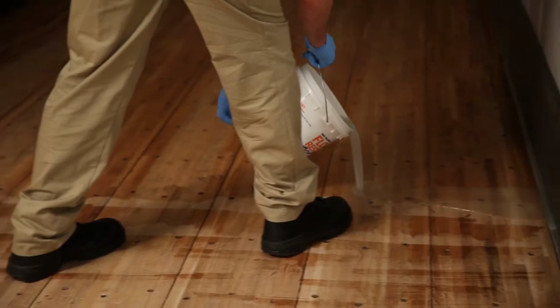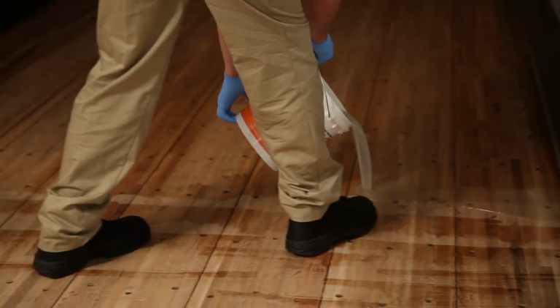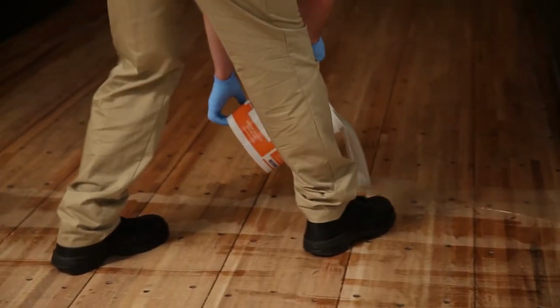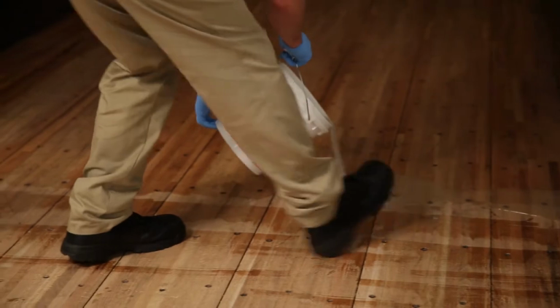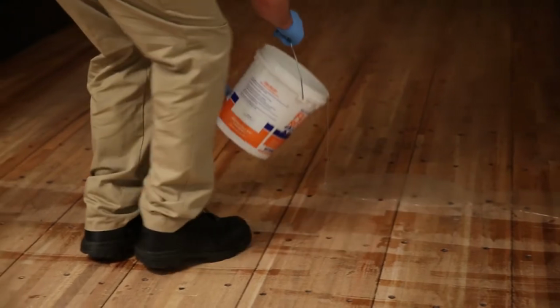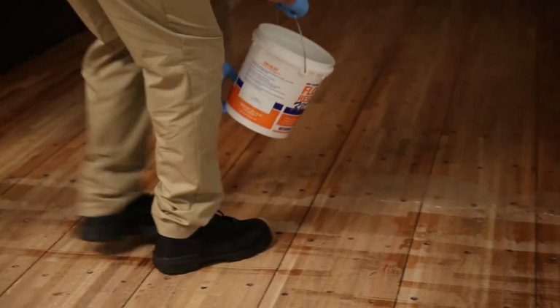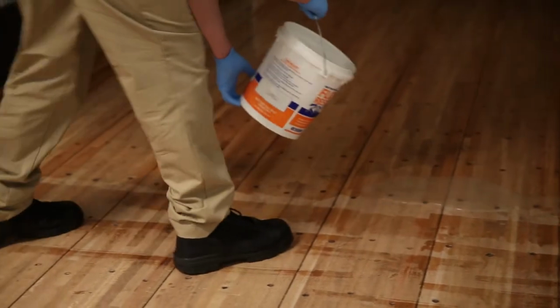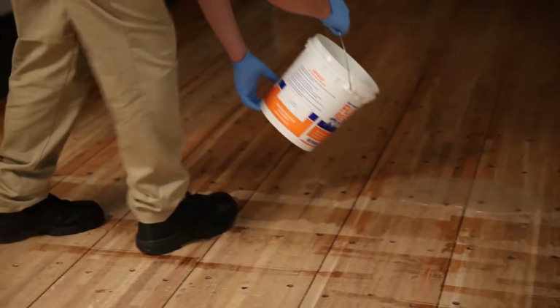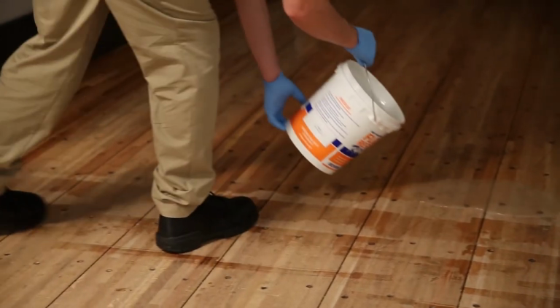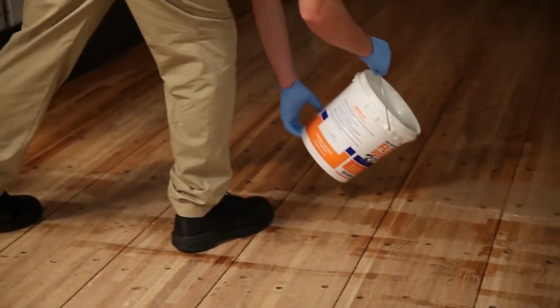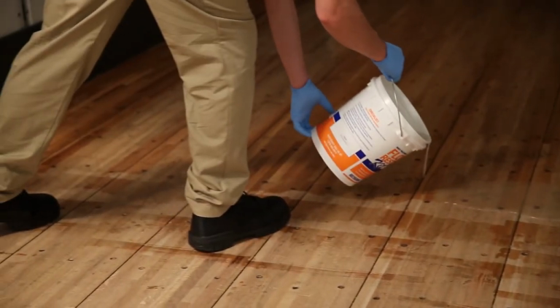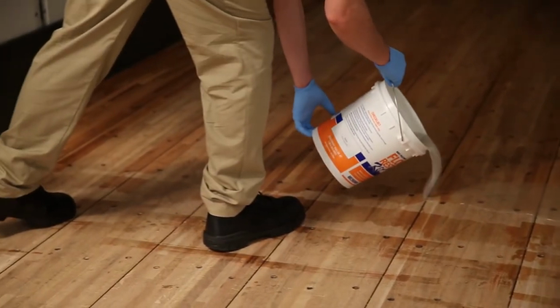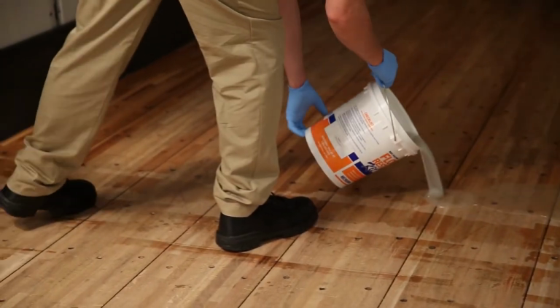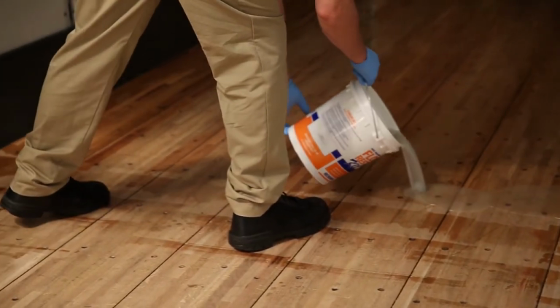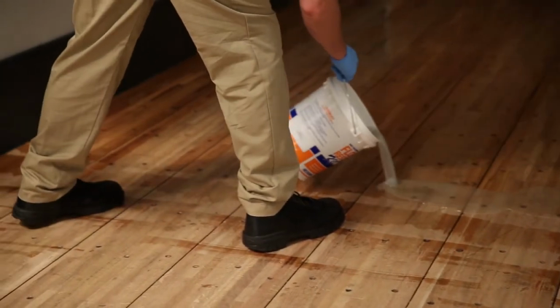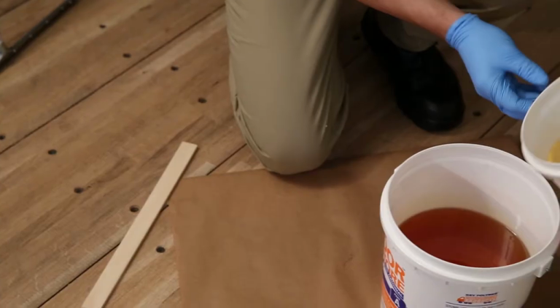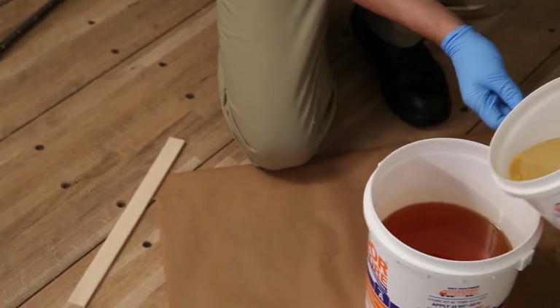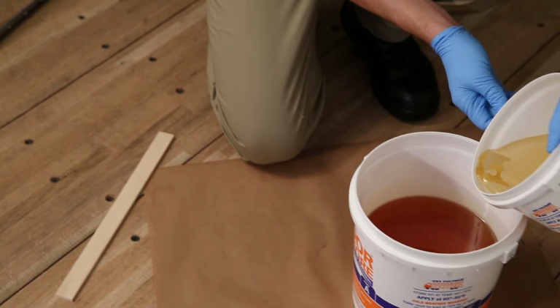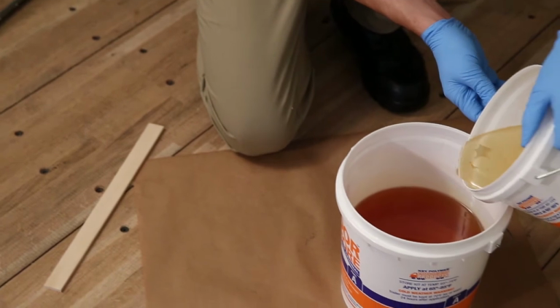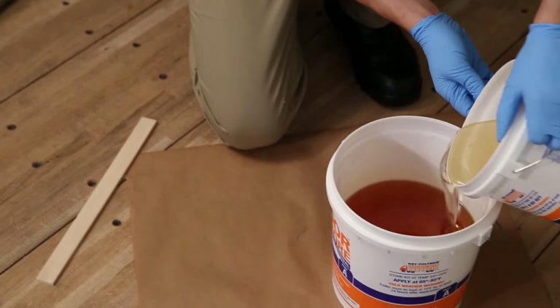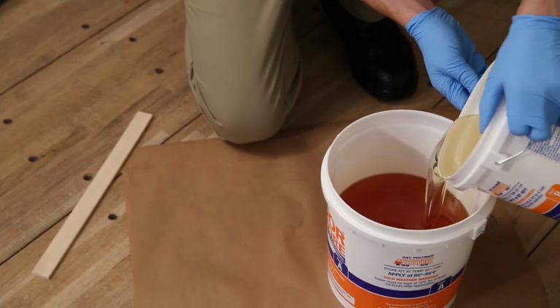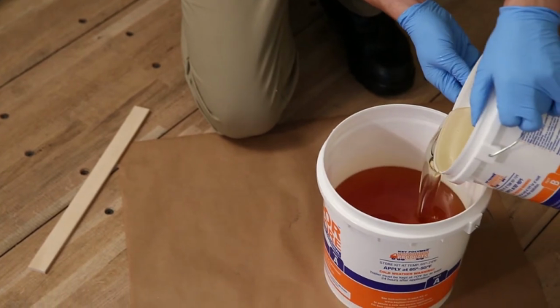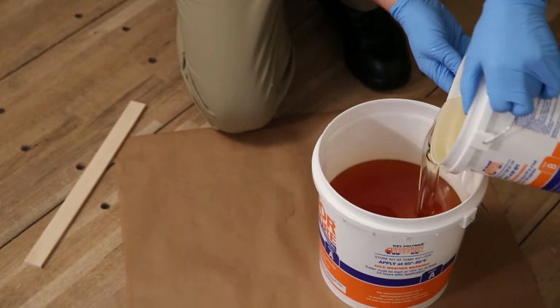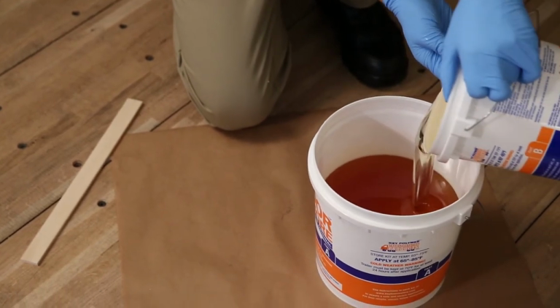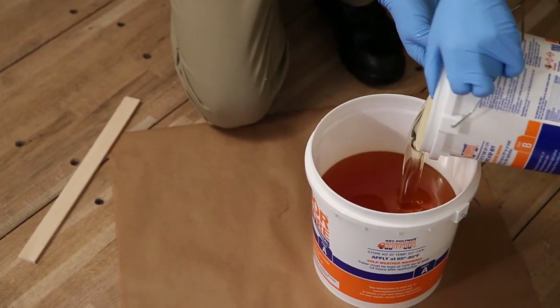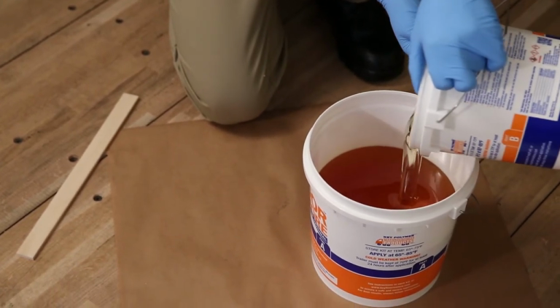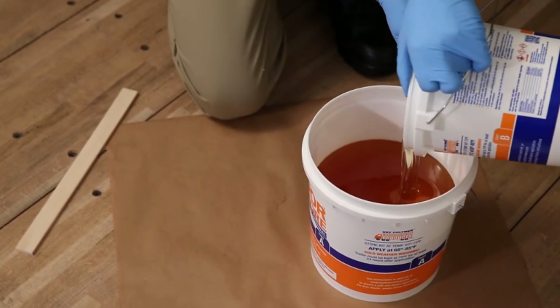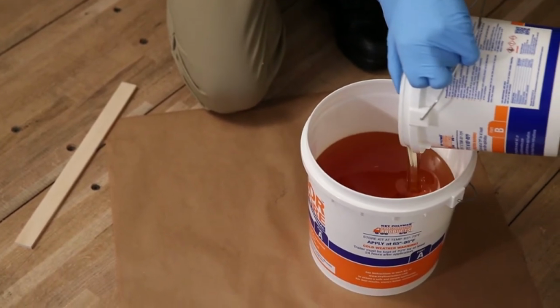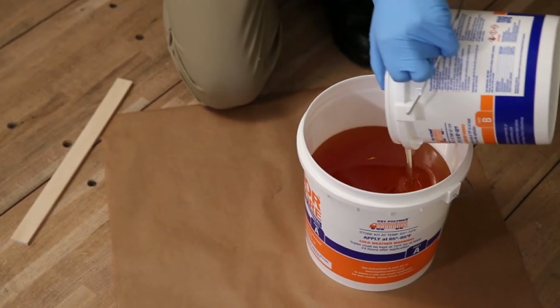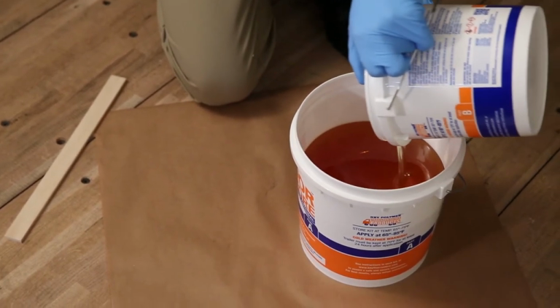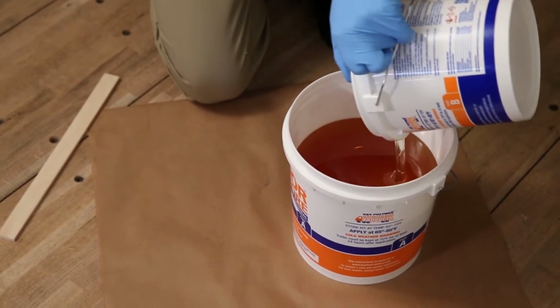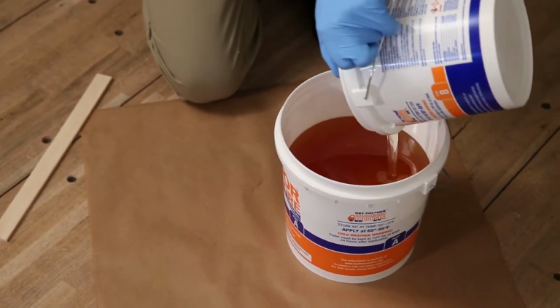Pour the rest of the Floor Restore you've mixed across the floor where you left off and continue the application. When all the mixed Floor Restore has been used, combine and mix the second half of the kit and continue the application.